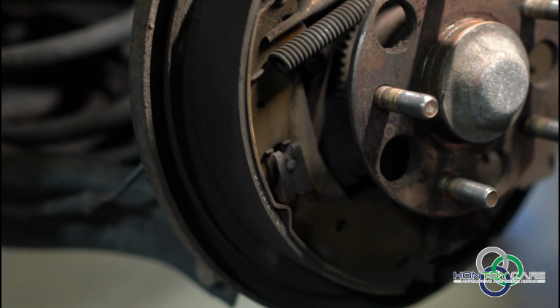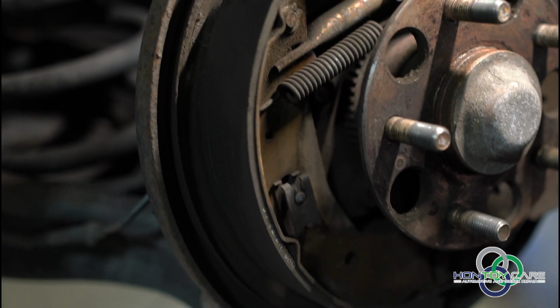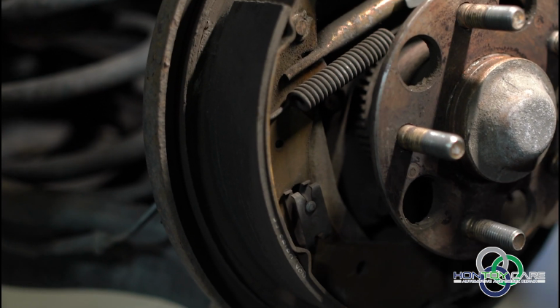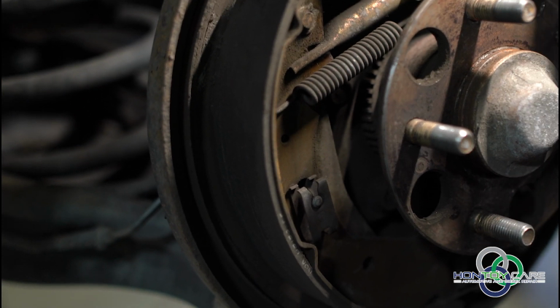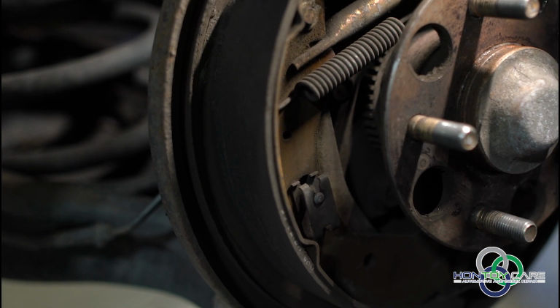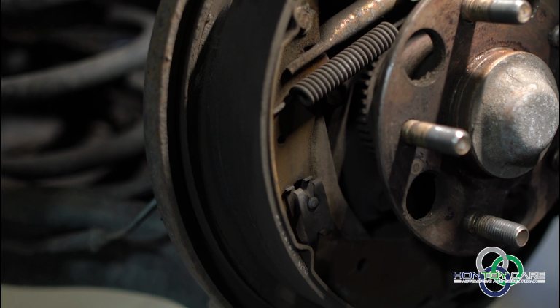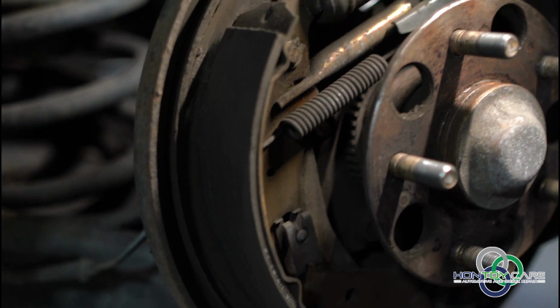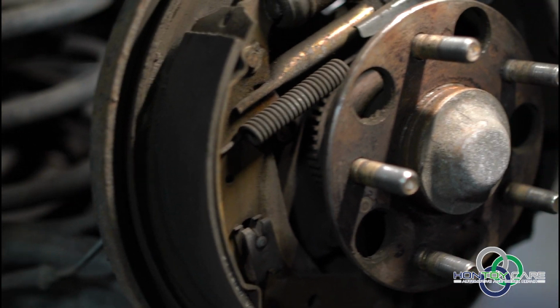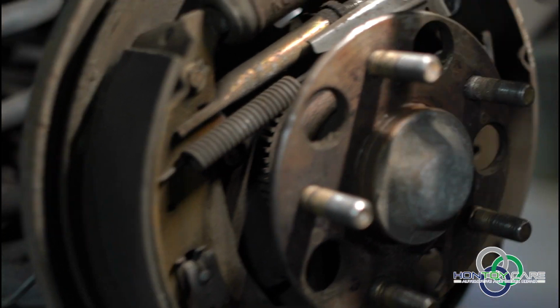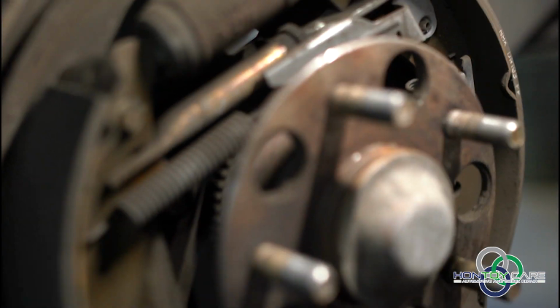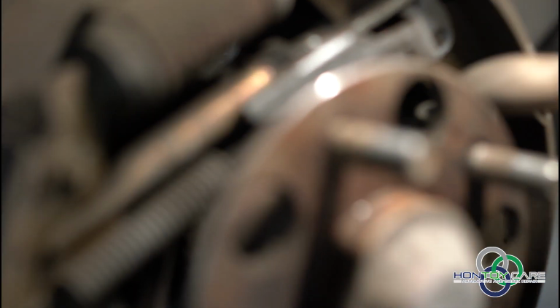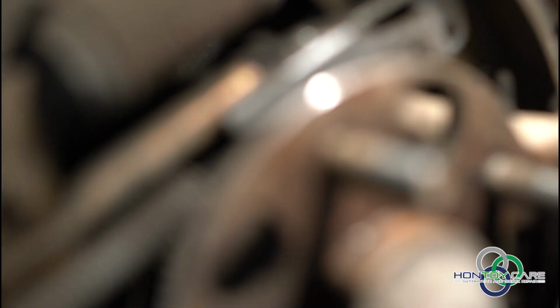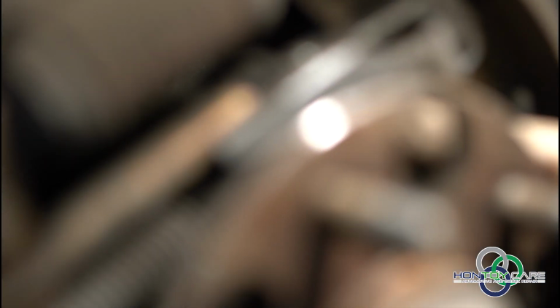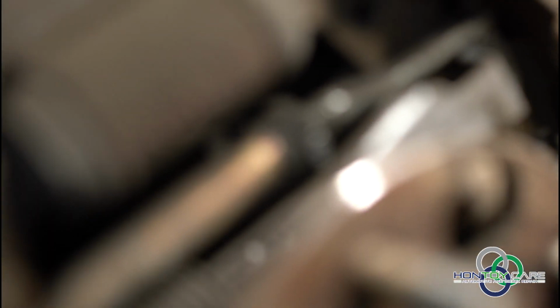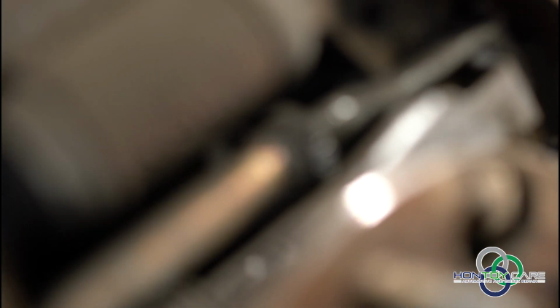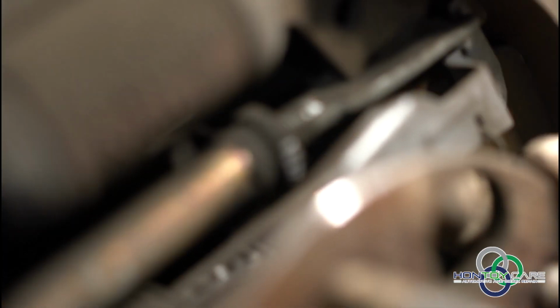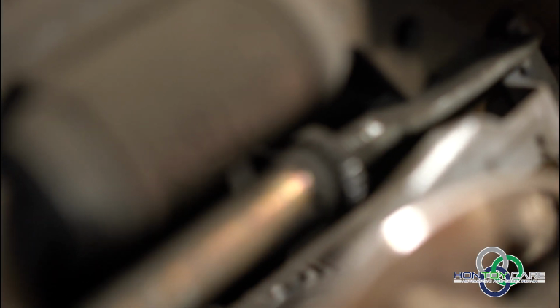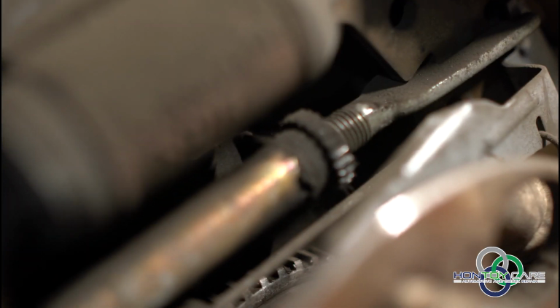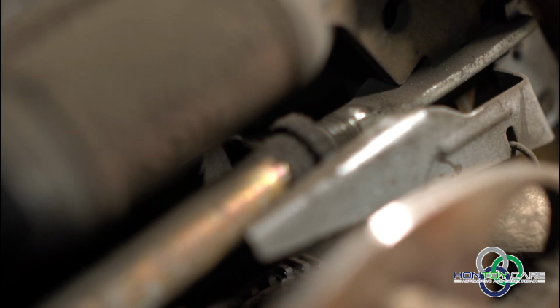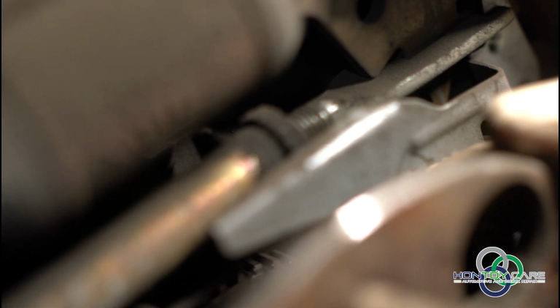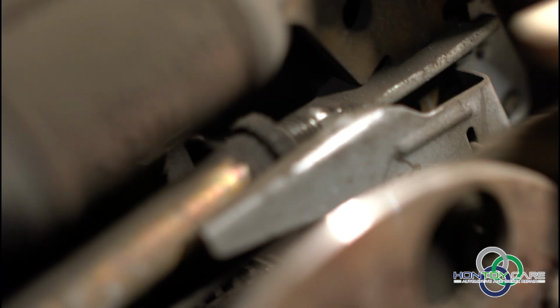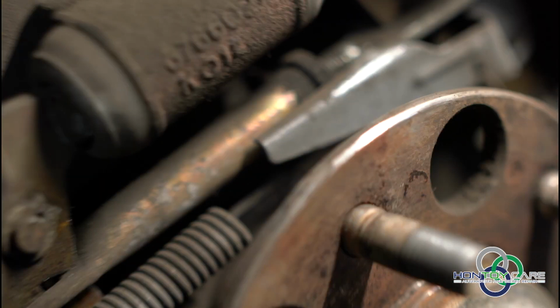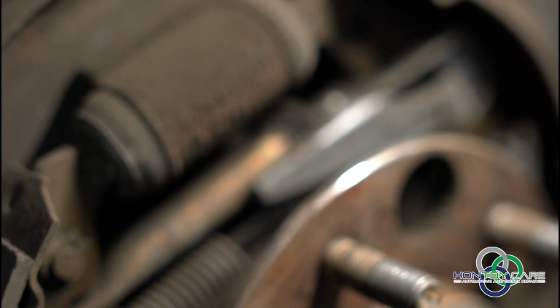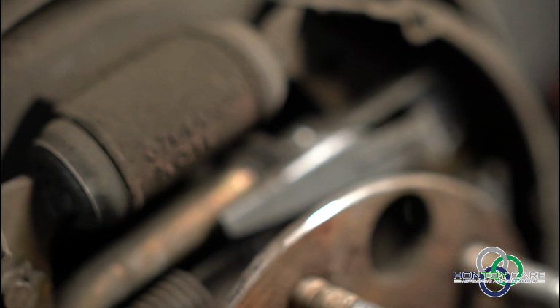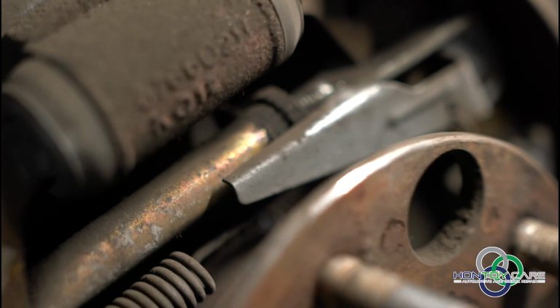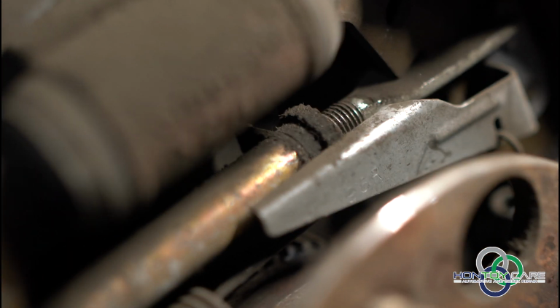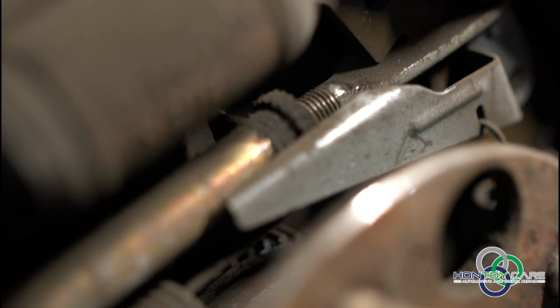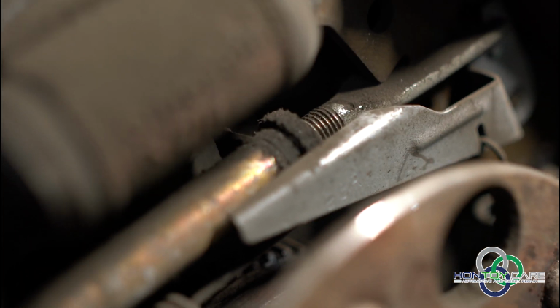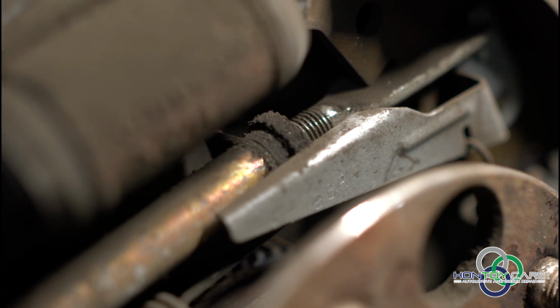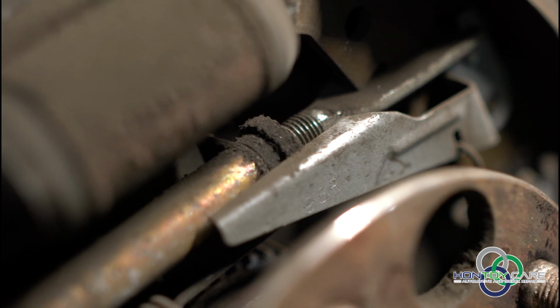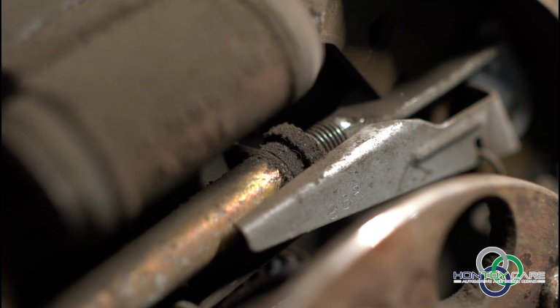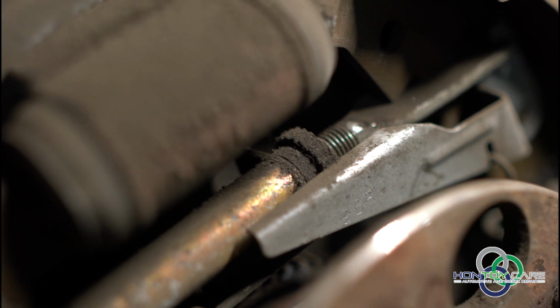Because they've been out of adjustment for a while. And you can tell by the way the debris is built up. See how it's kind of clean underneath that. These haven't been self-adjusting like they should have.